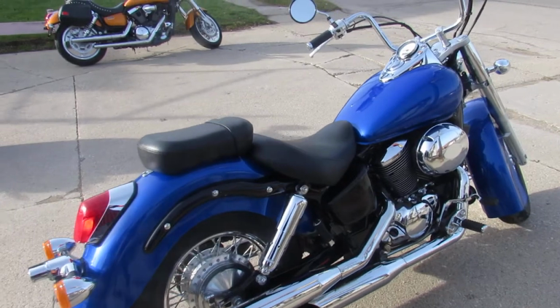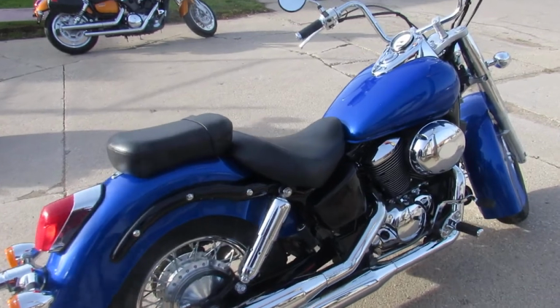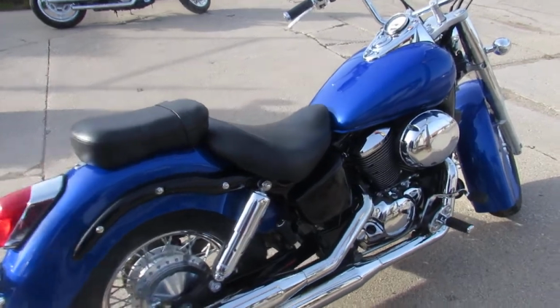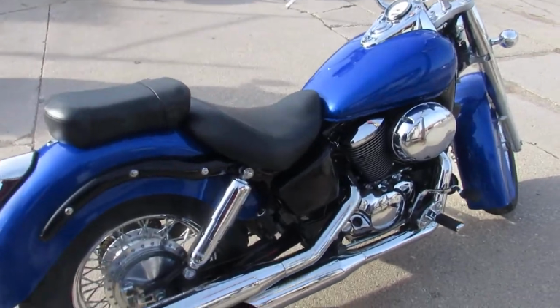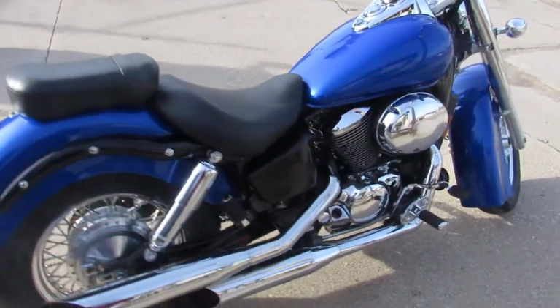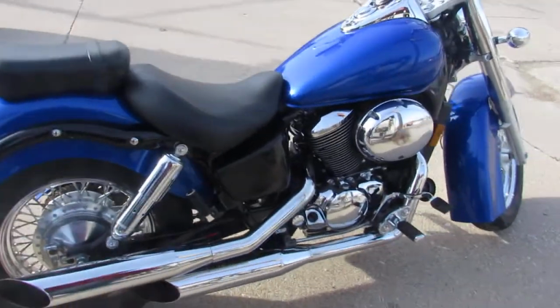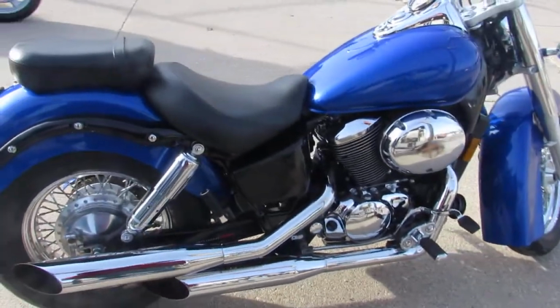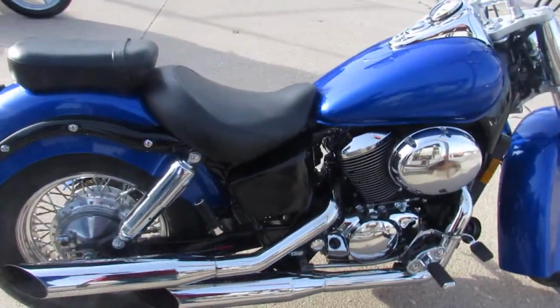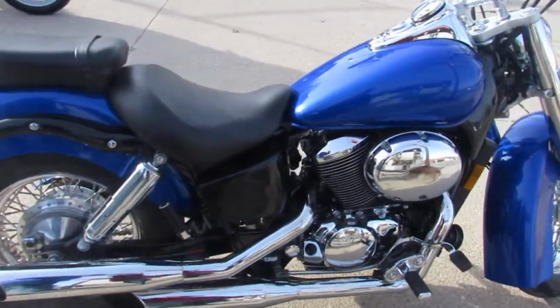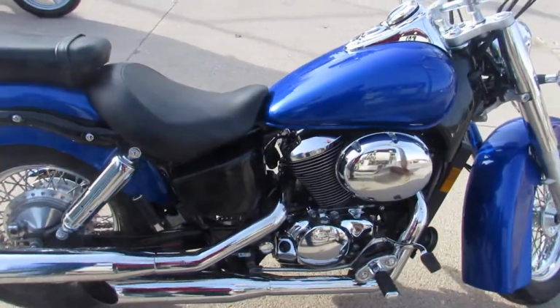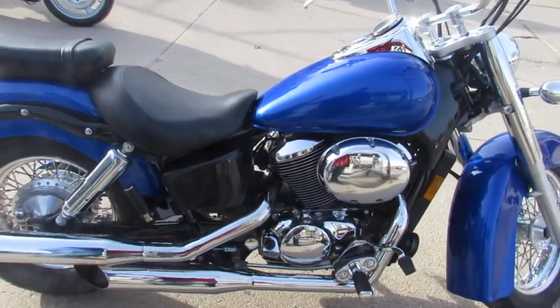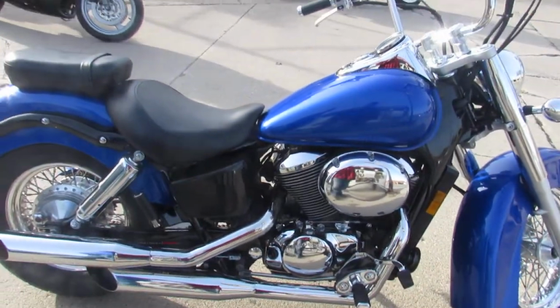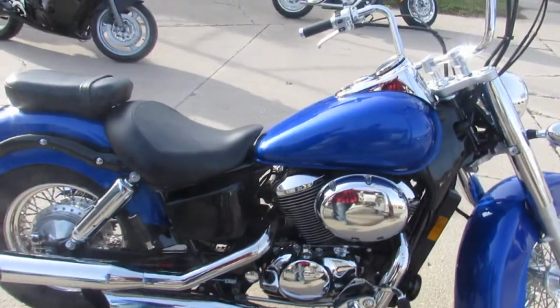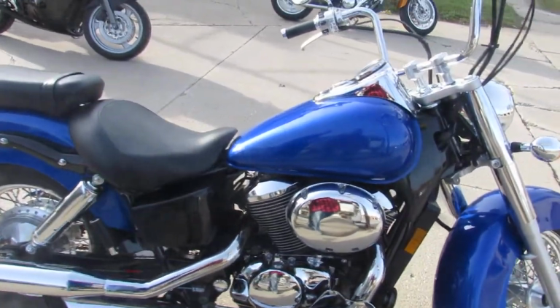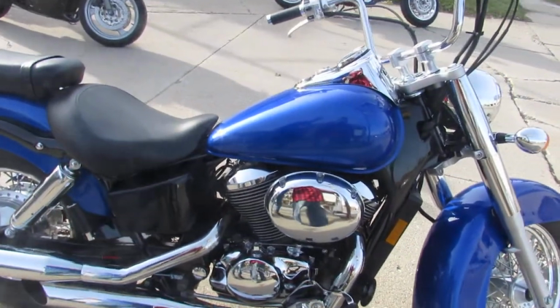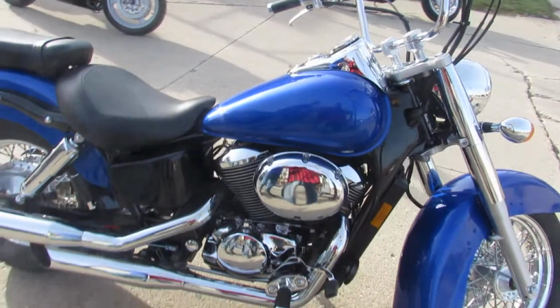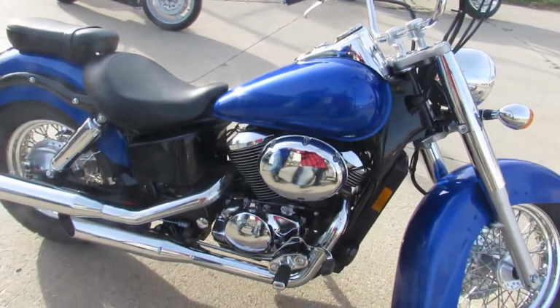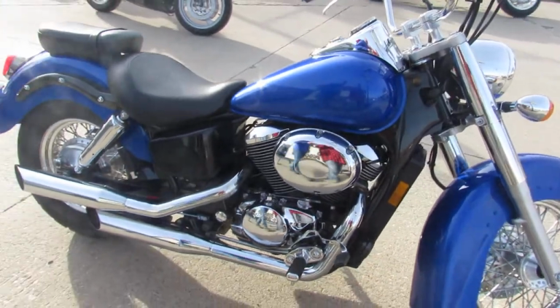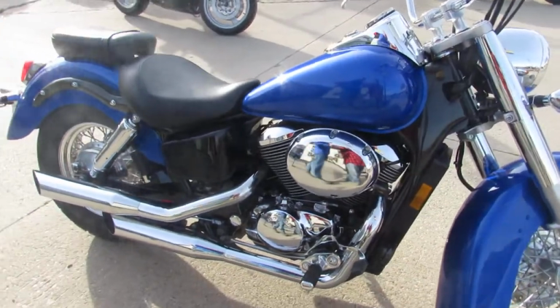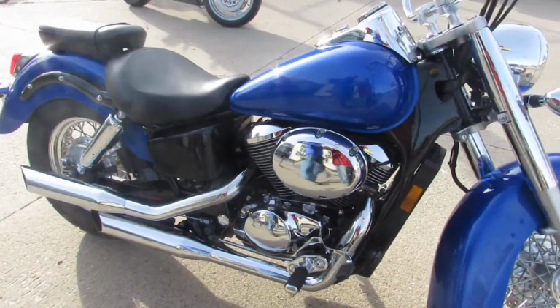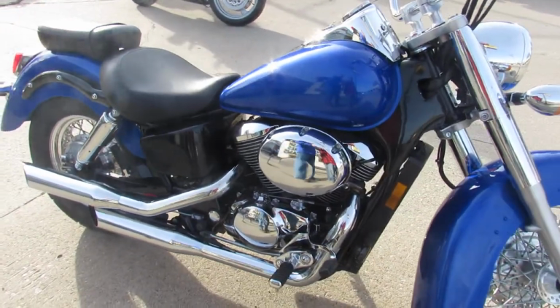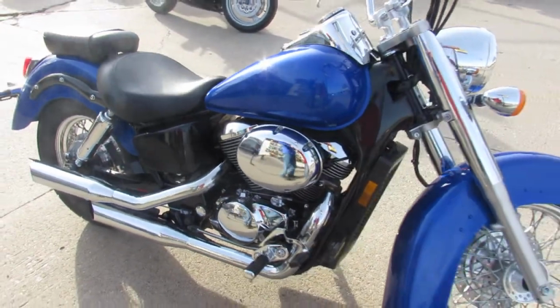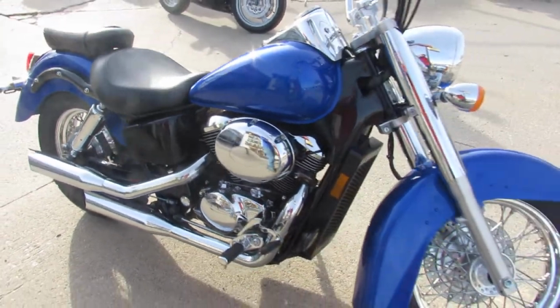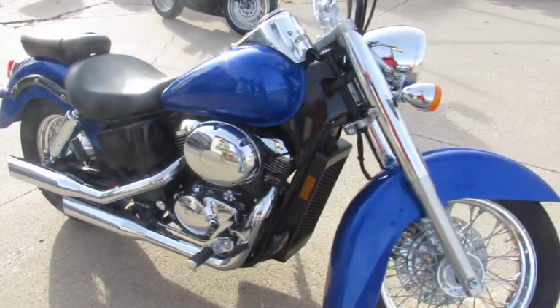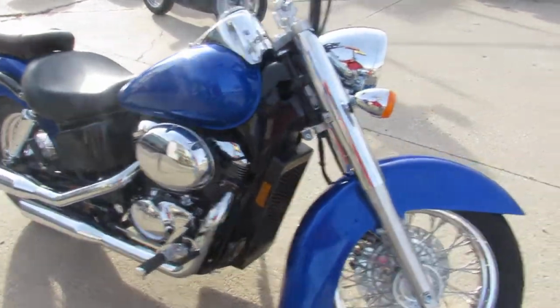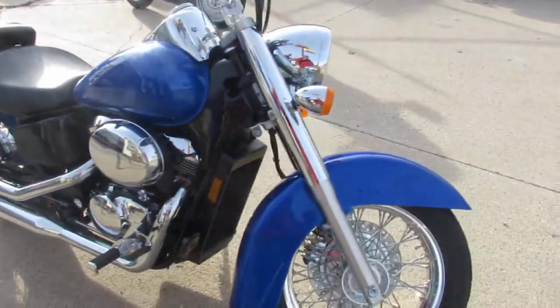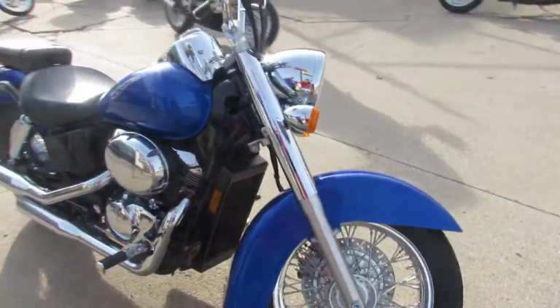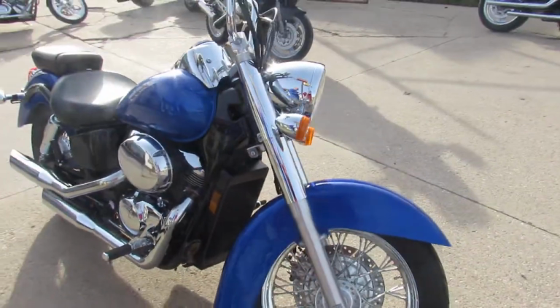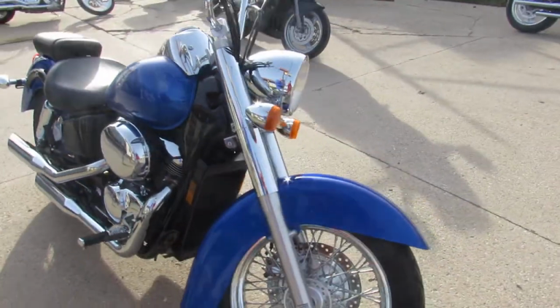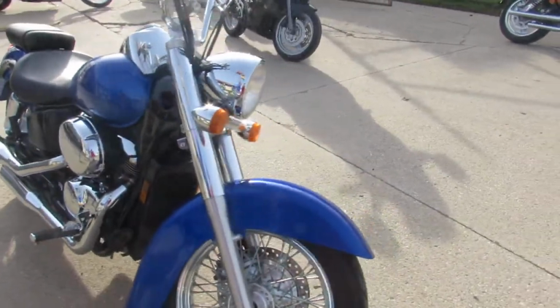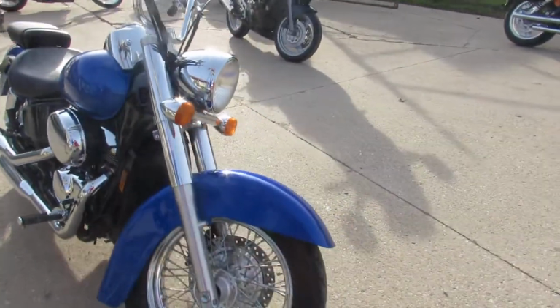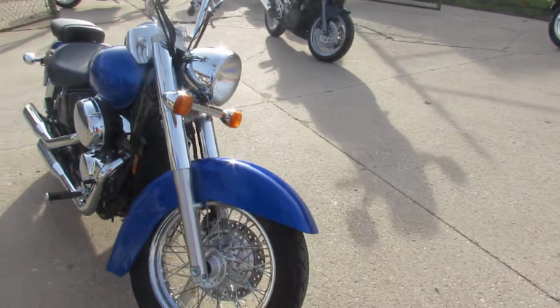As you guys can see in the pictures and the videos, this bike is in great shape. The chrome is in fantastic condition, it's got a chrome laced wheel, and a Cobra exhaust which sounds great.